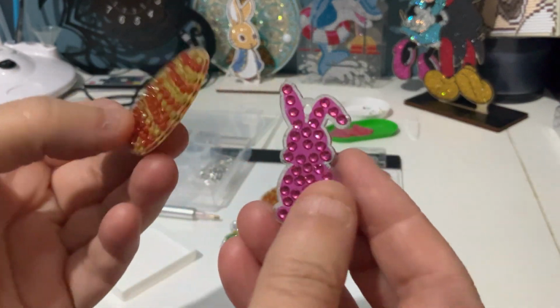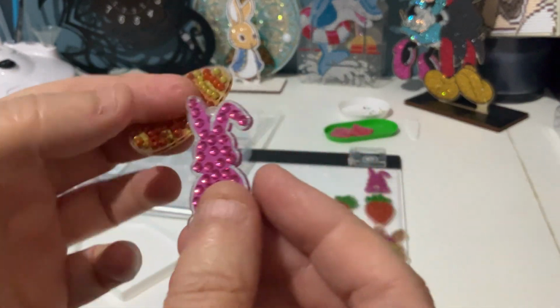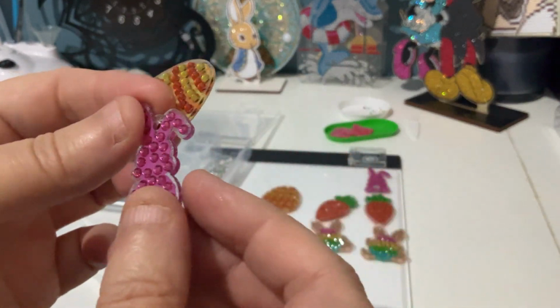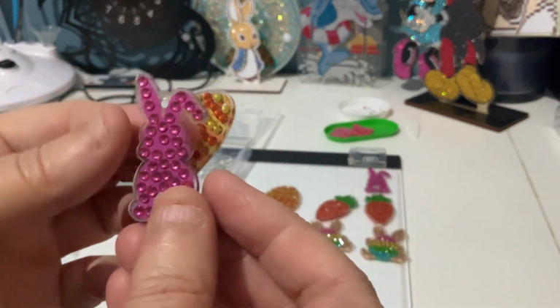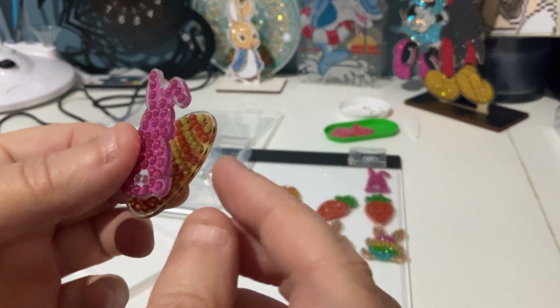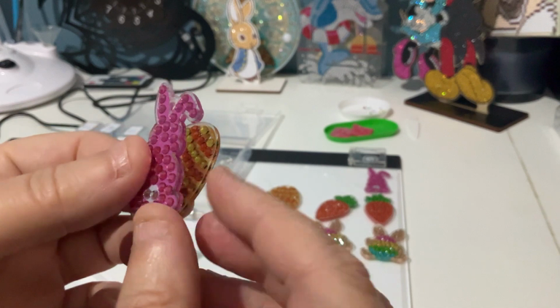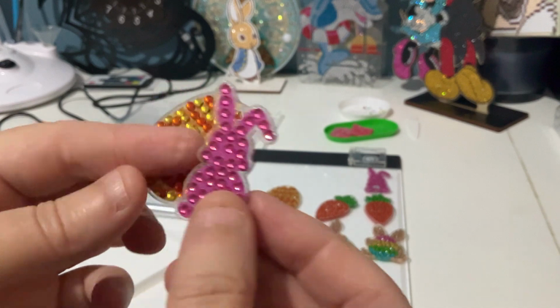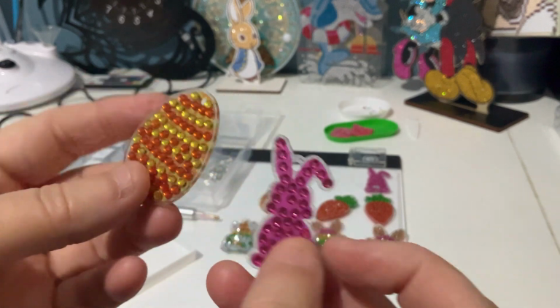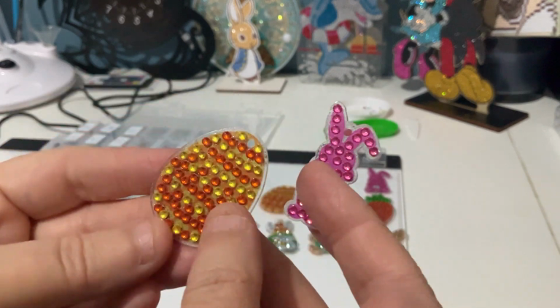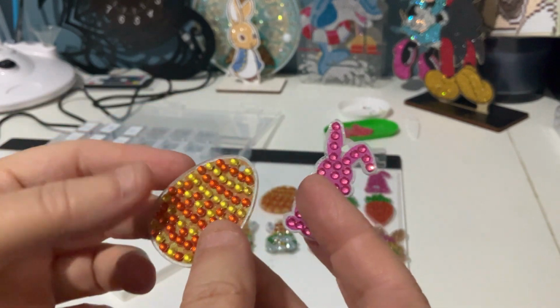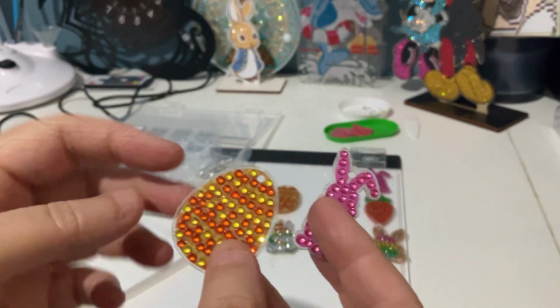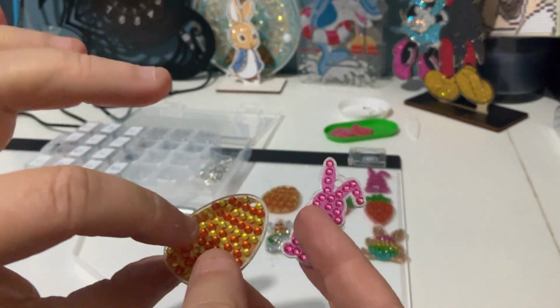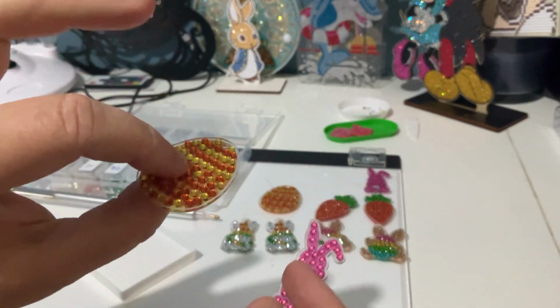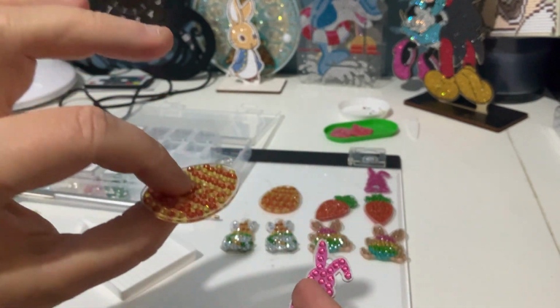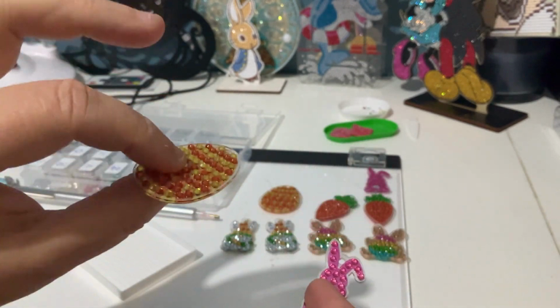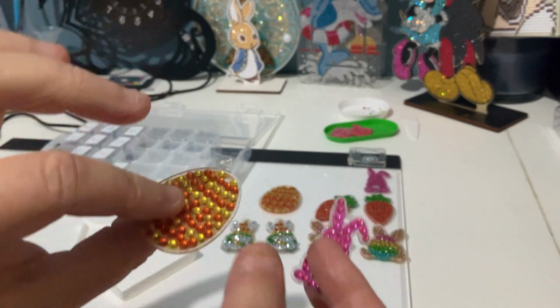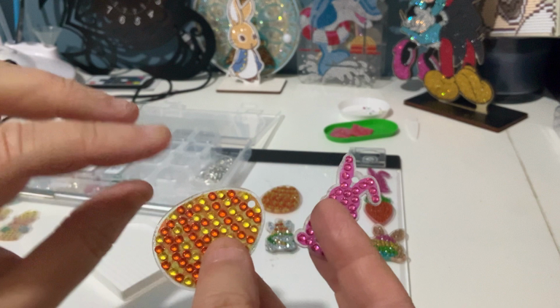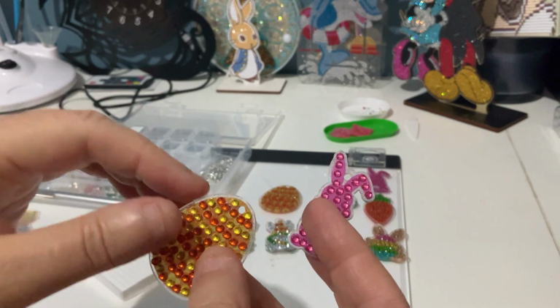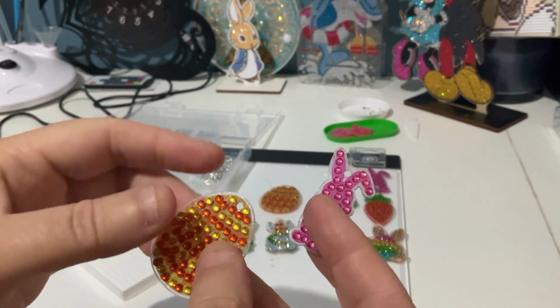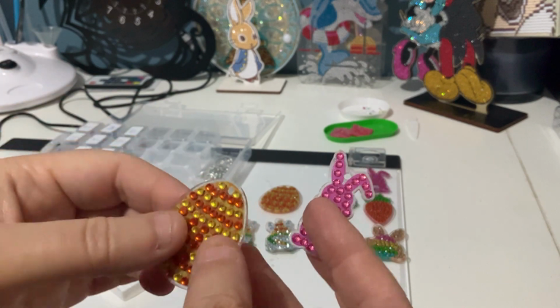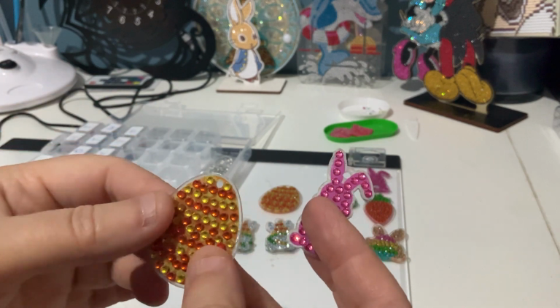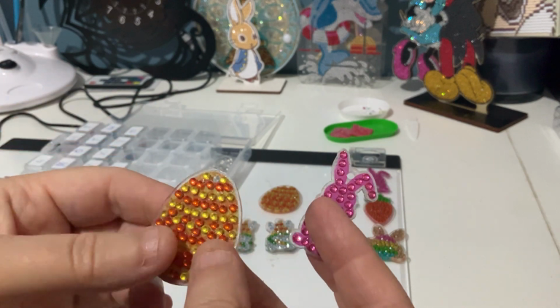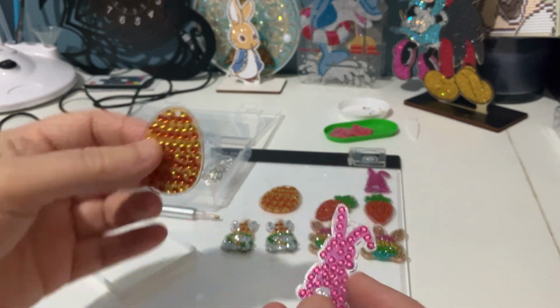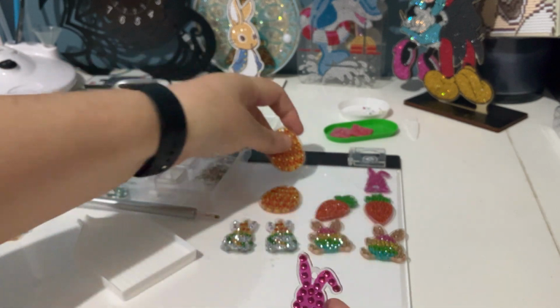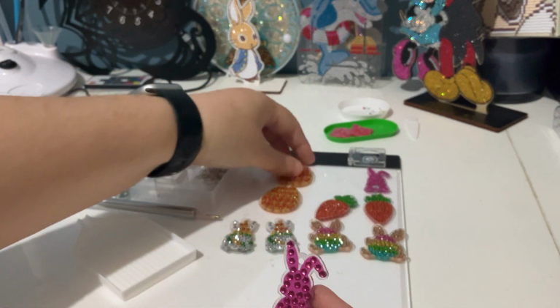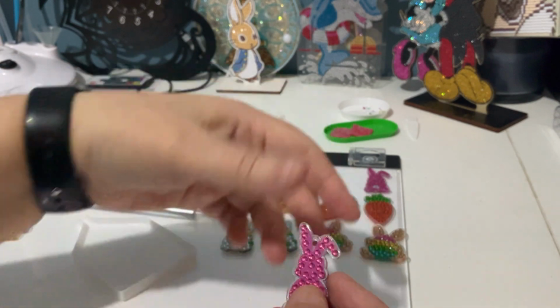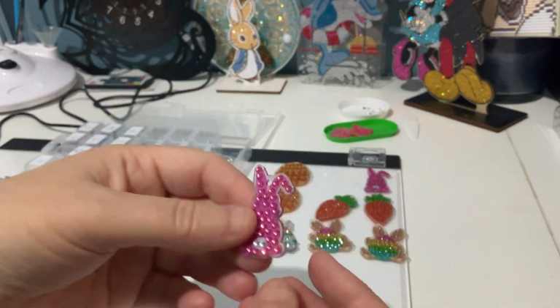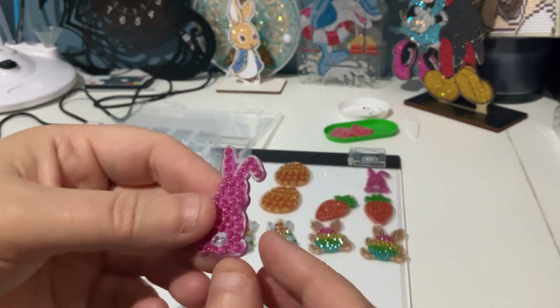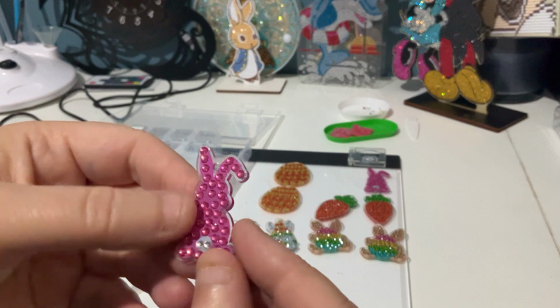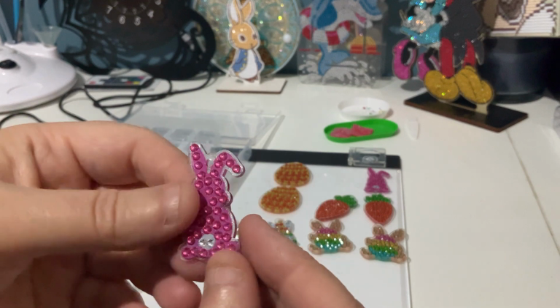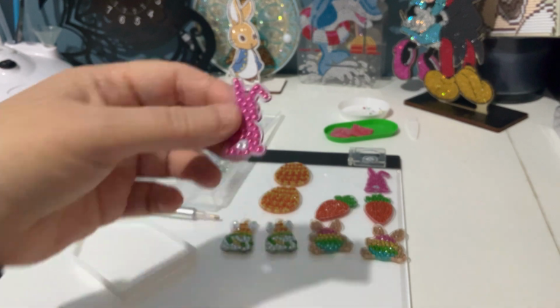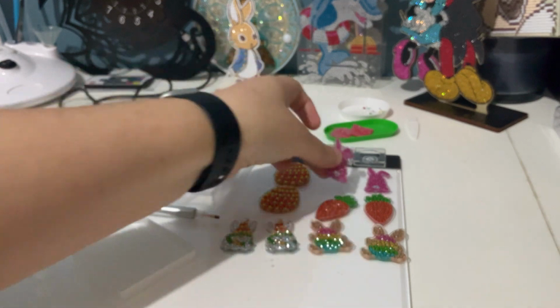With these, there are a couple of things I've noticed — they're very sticky. When you are holding them down to diamond paint them, the glue lifts up on them. You need to be very careful if you get these because they're very, very sticky and it doesn't take much for the glue to lift up.